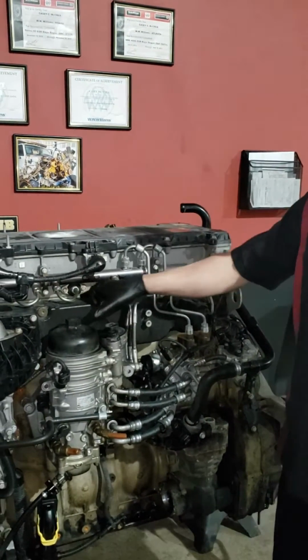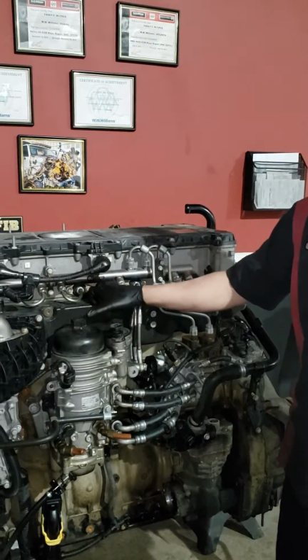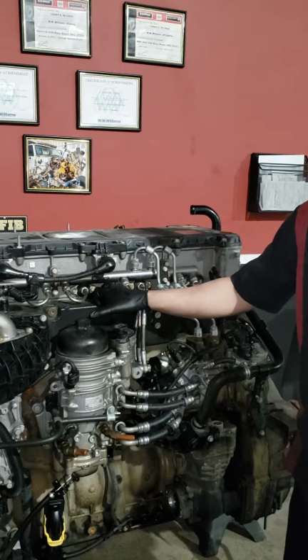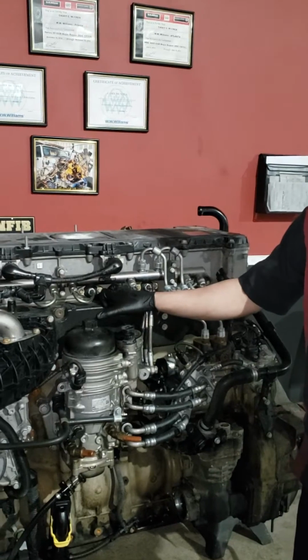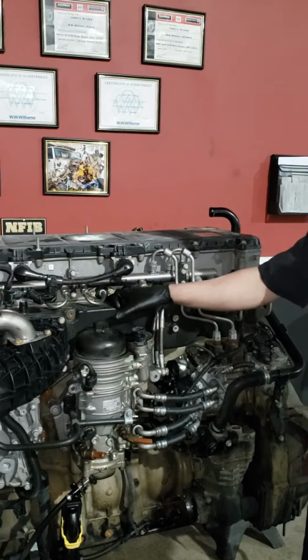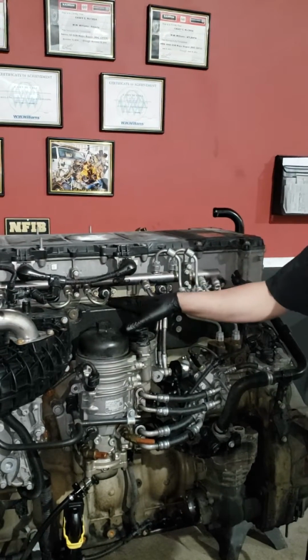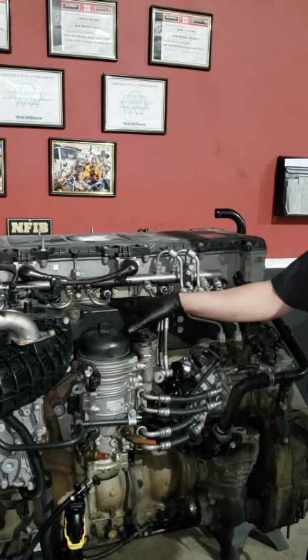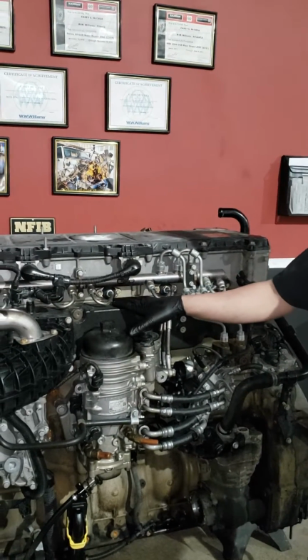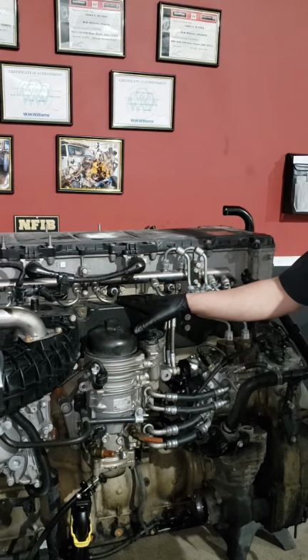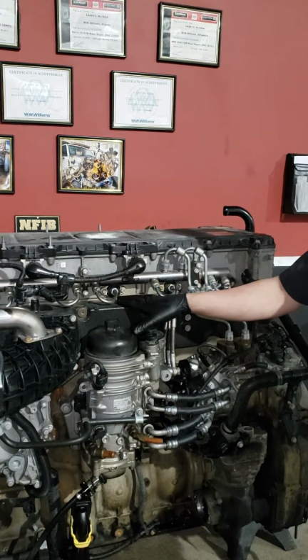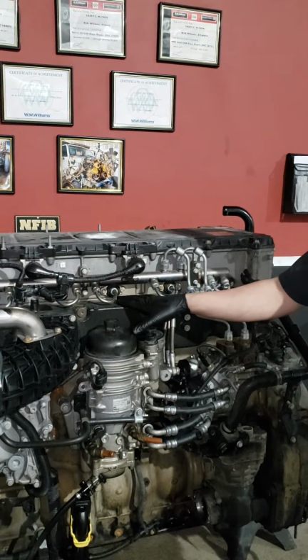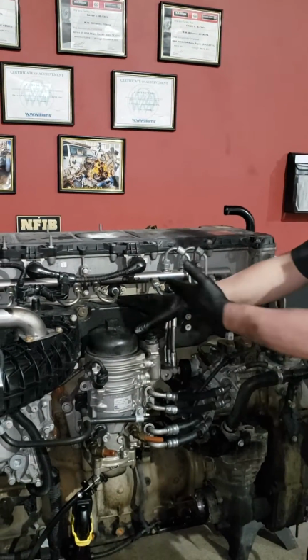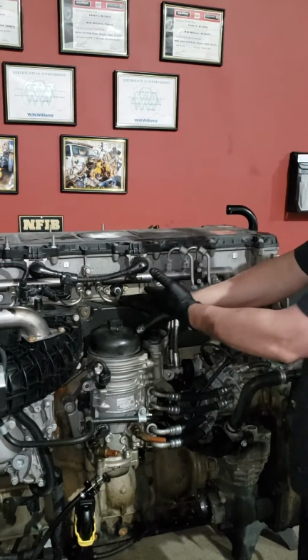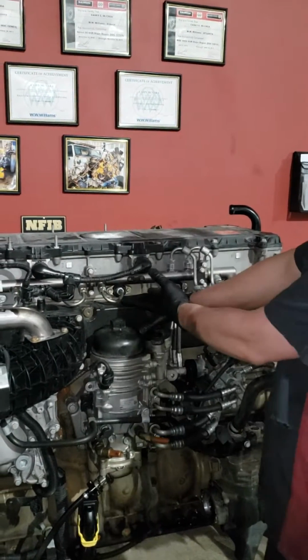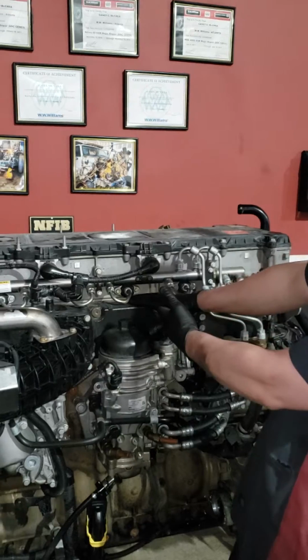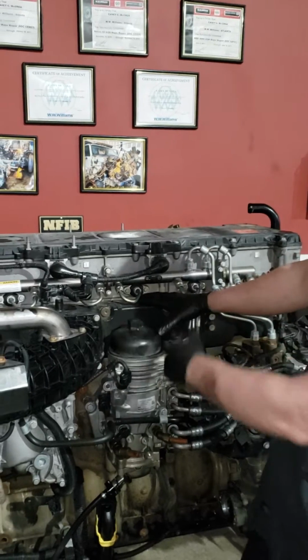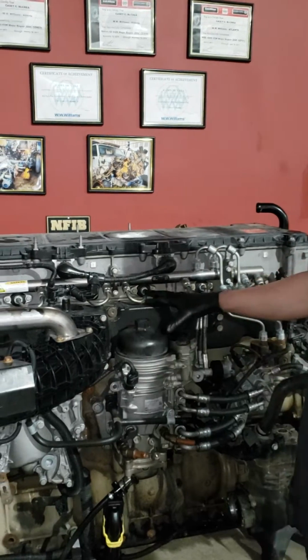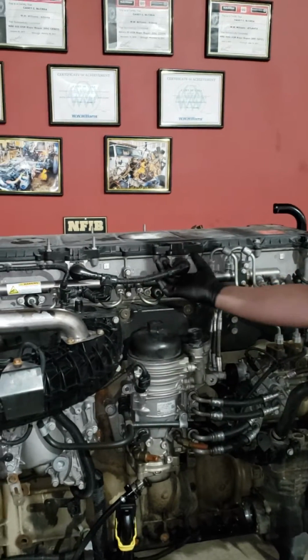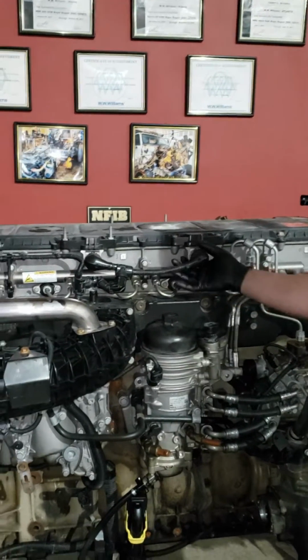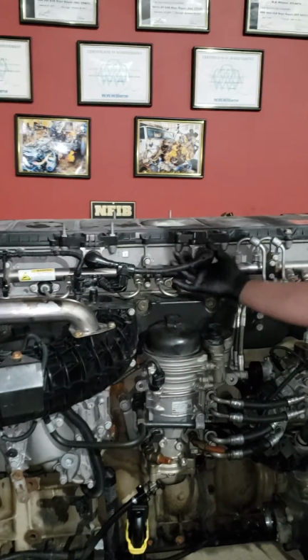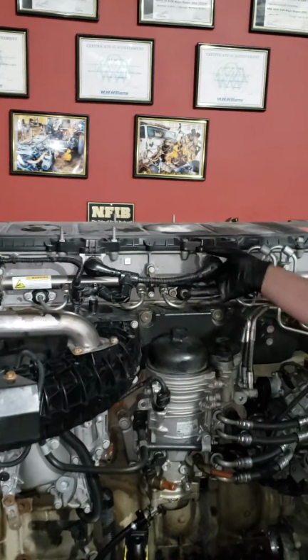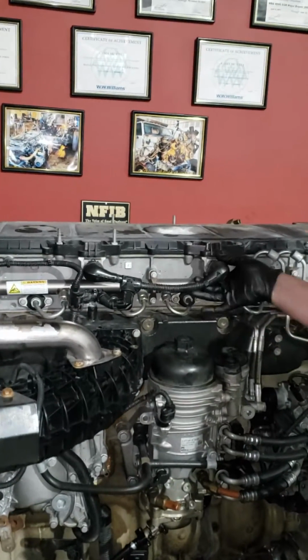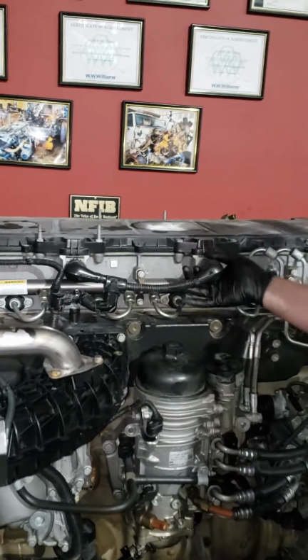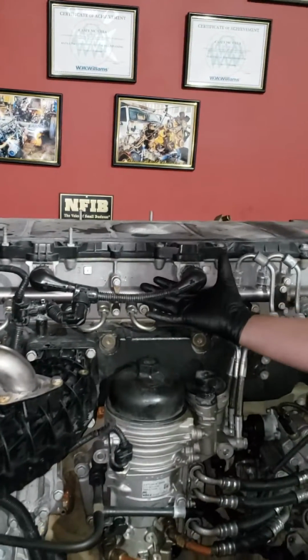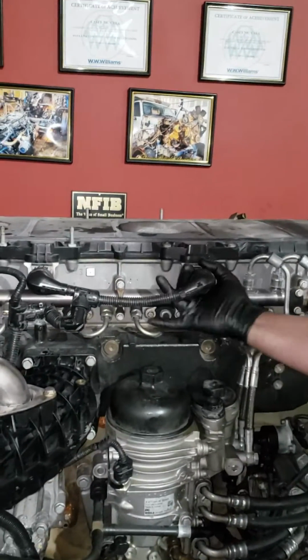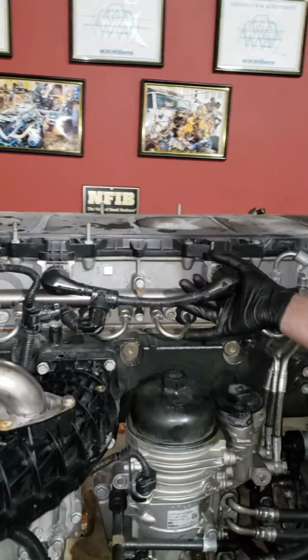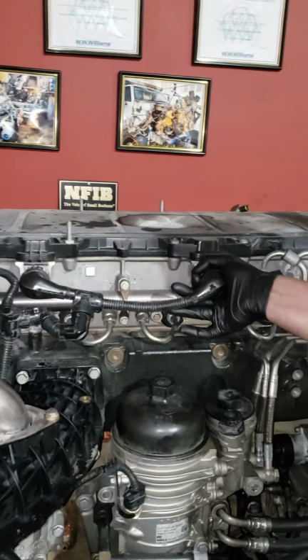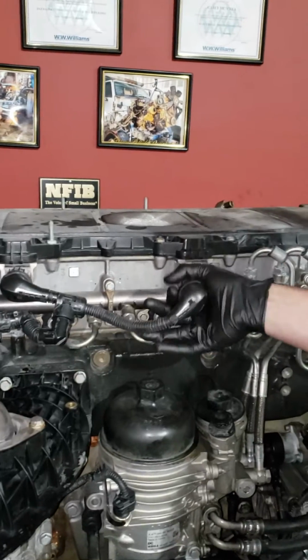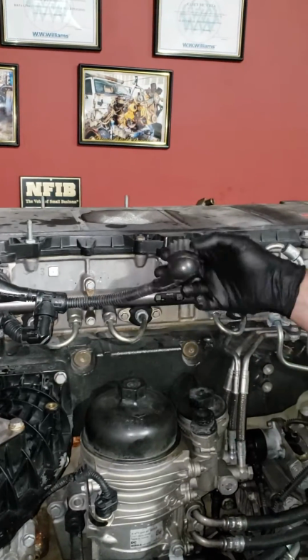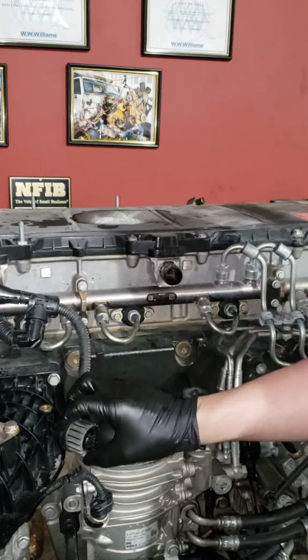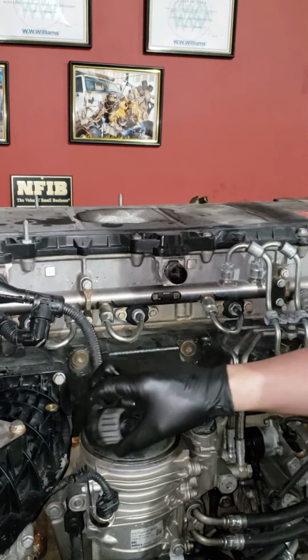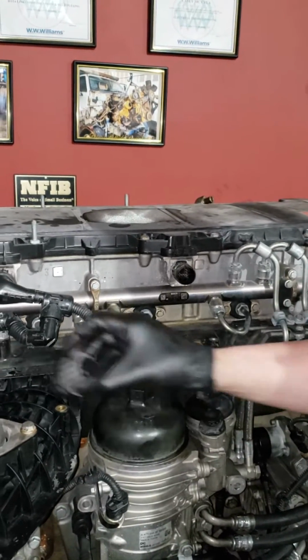Today we're going to do the injector pass-through seals. We're going to jump right into it. First thing you want to do today, we're going to do number four. We're going to take this injector harness and get it out of our way — twist it and pull it out. I'm just going to tuck that back.